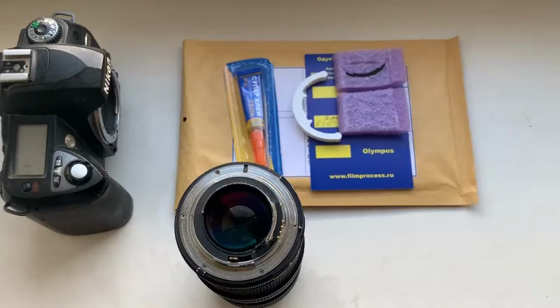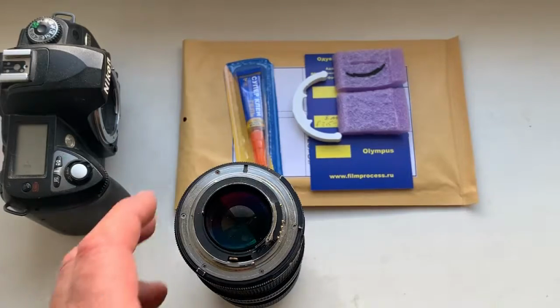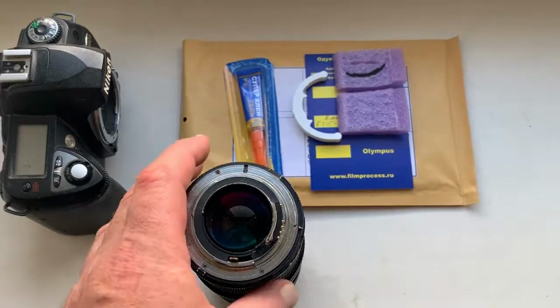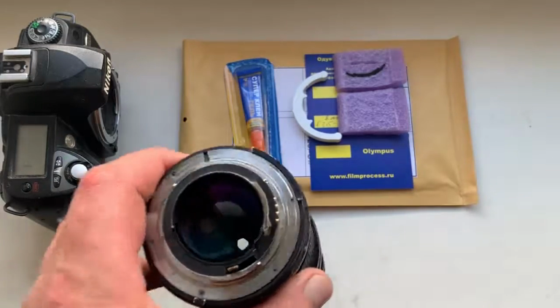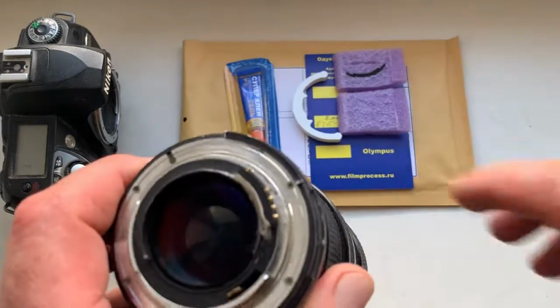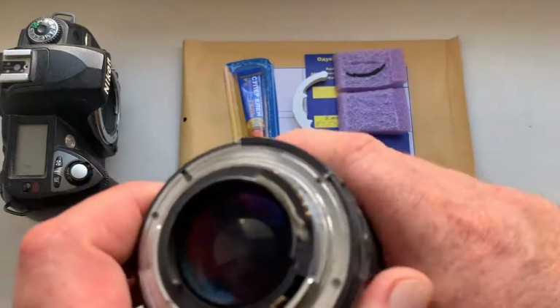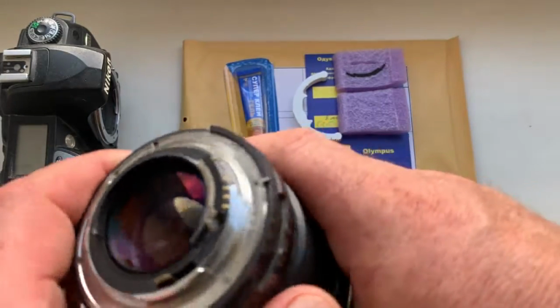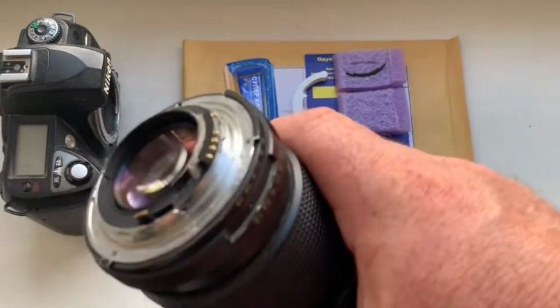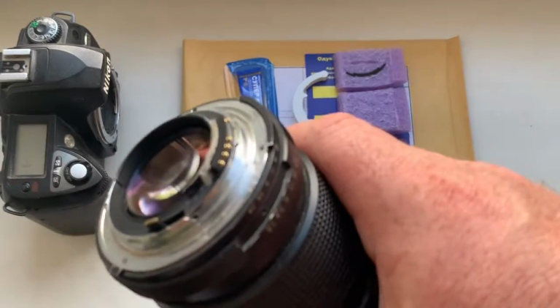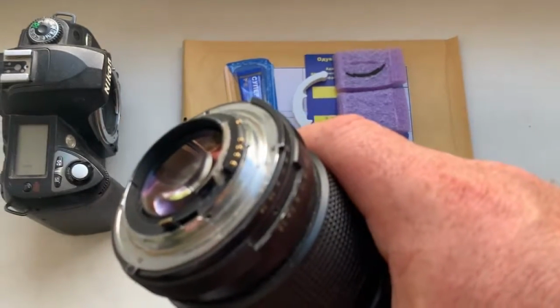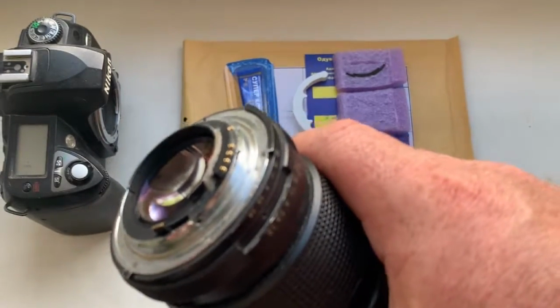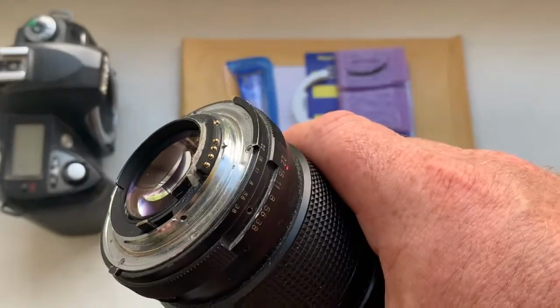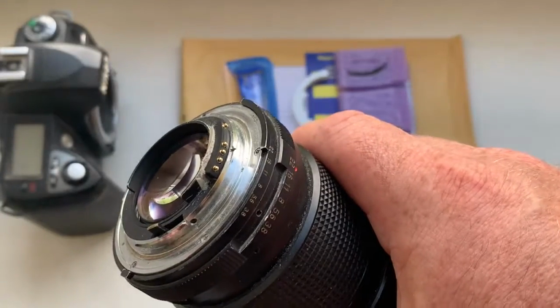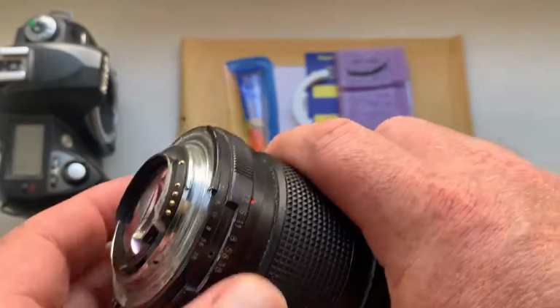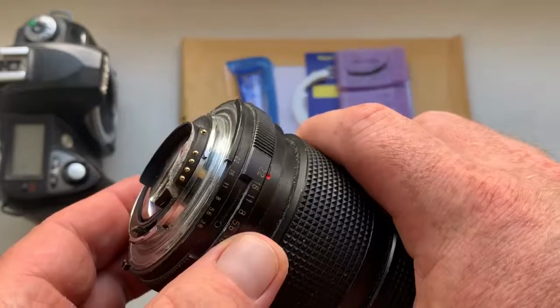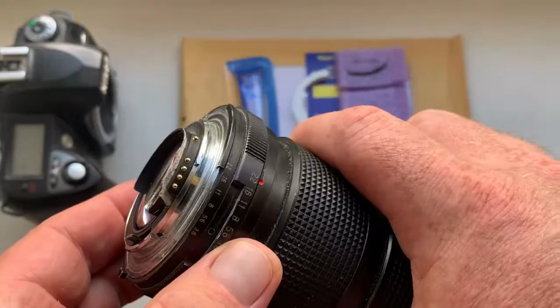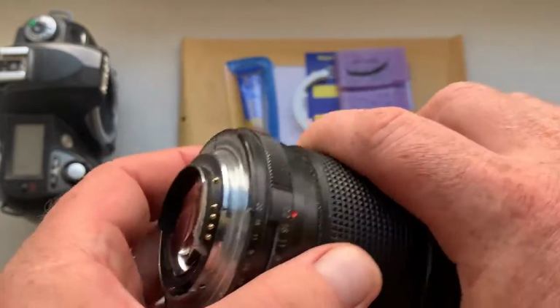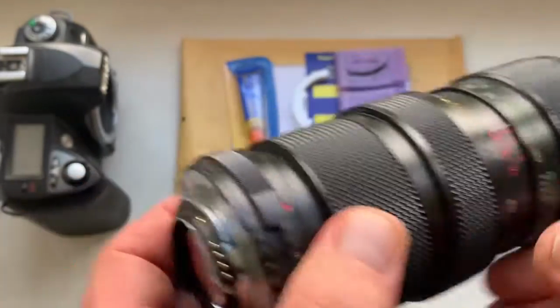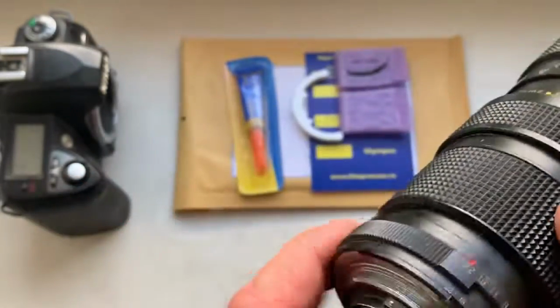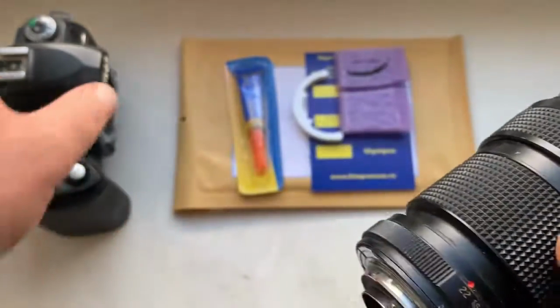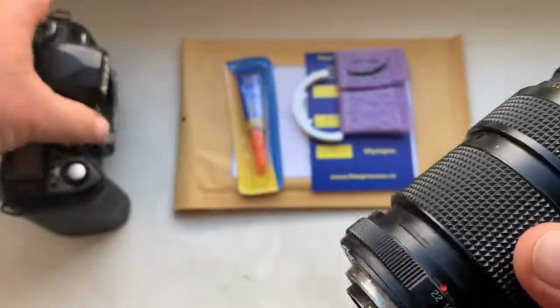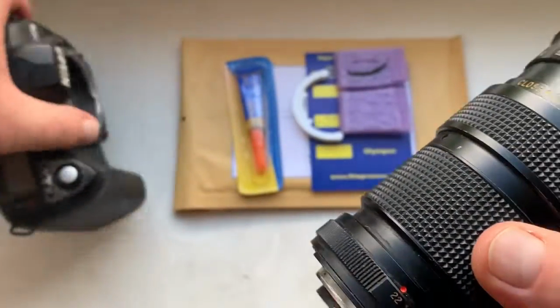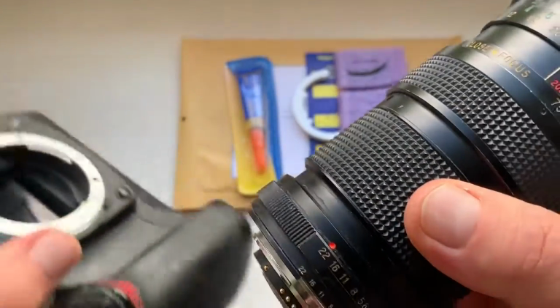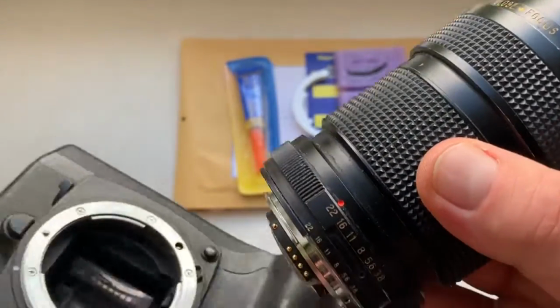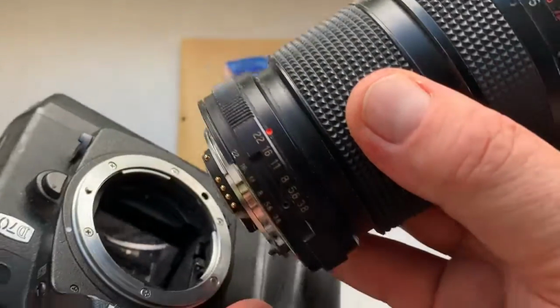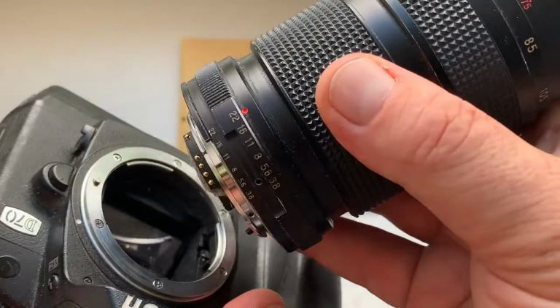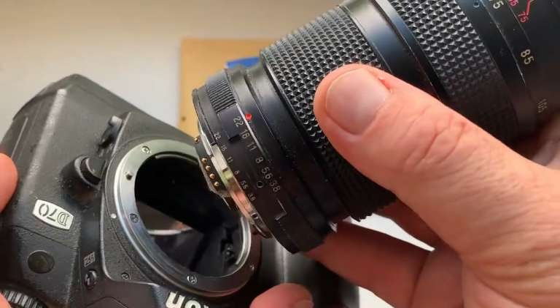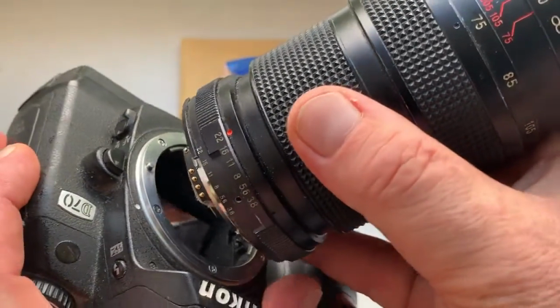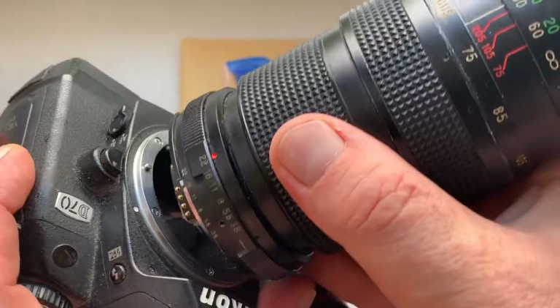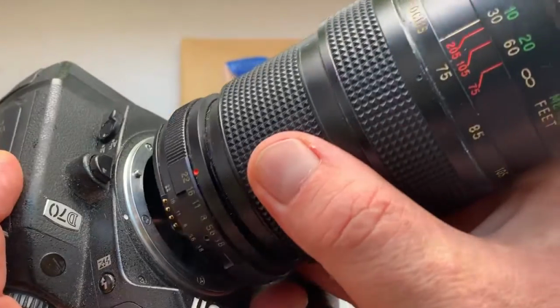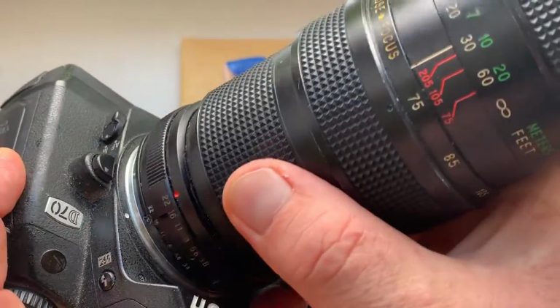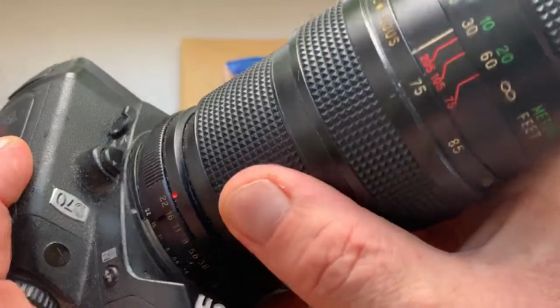Hello Manuel, this video is about your chip. Look, this is your chip on my testing adapter and on my testing lens. Now I check it in my camera.